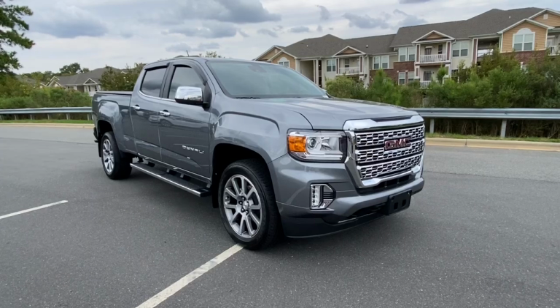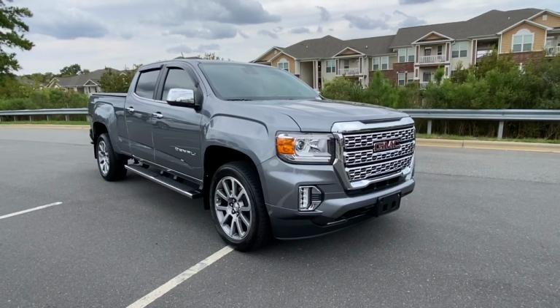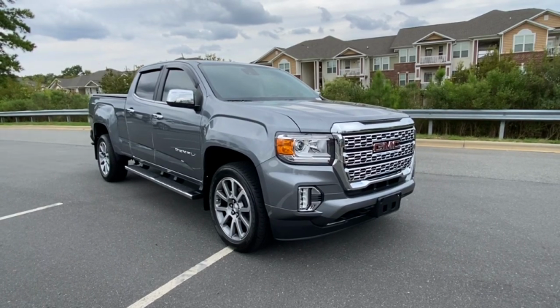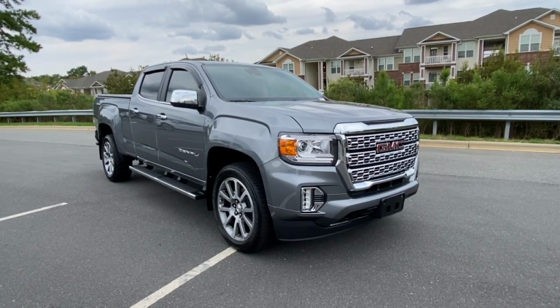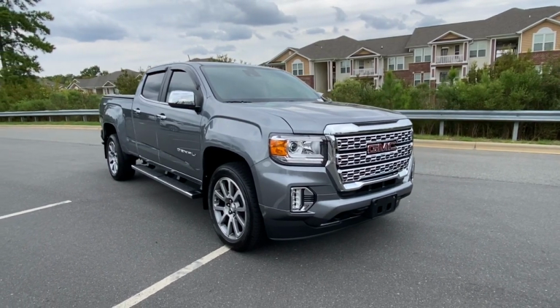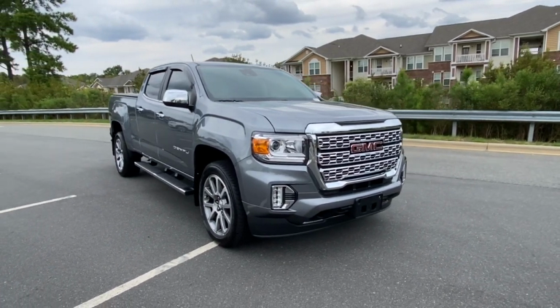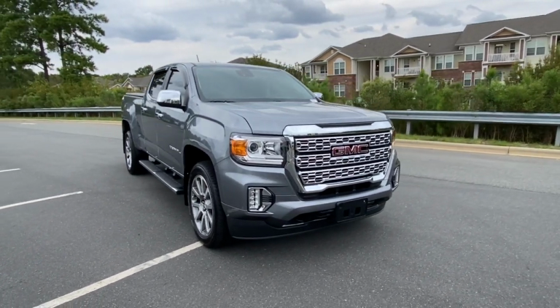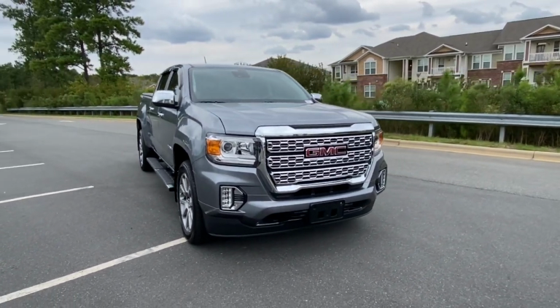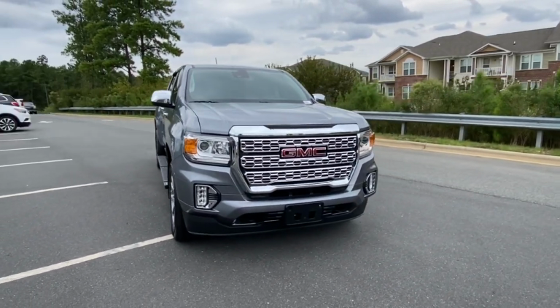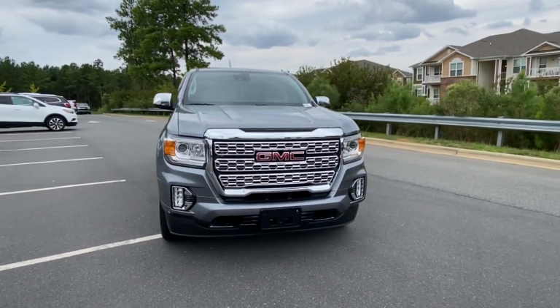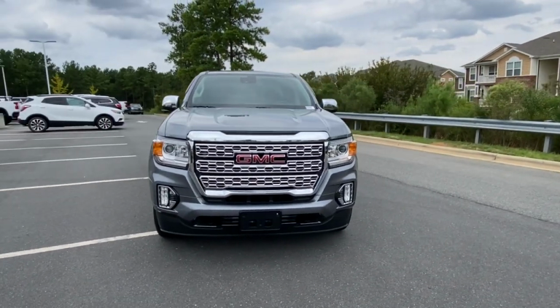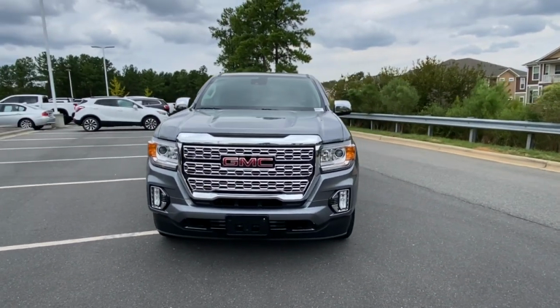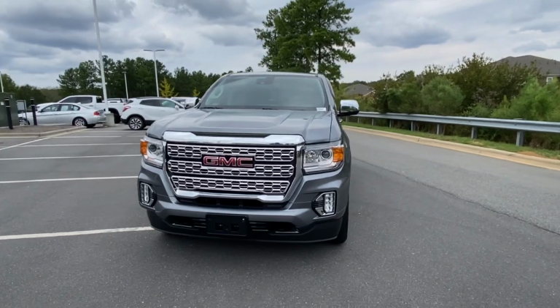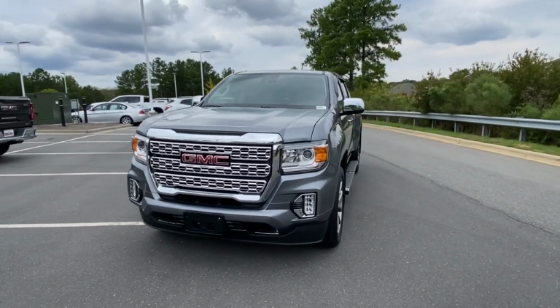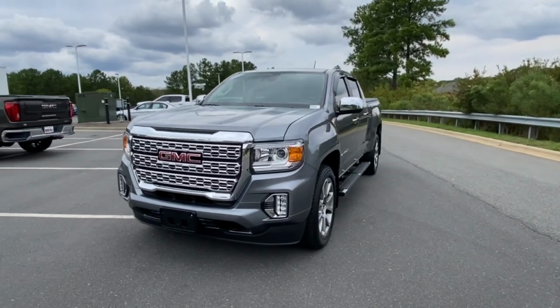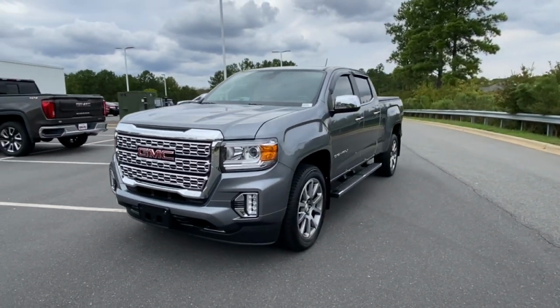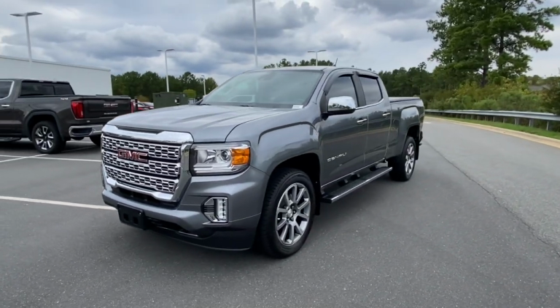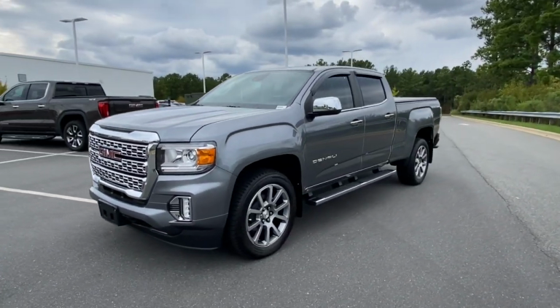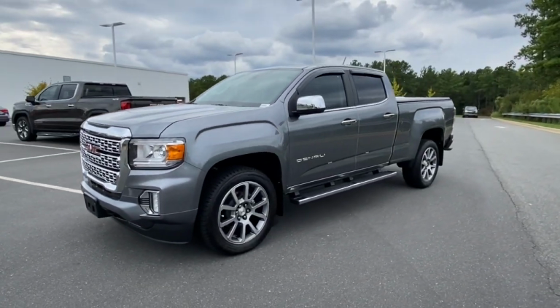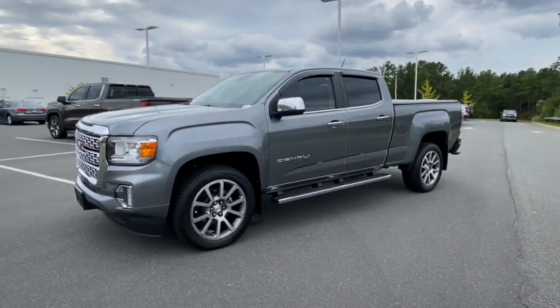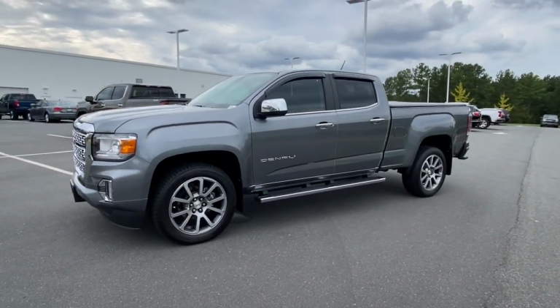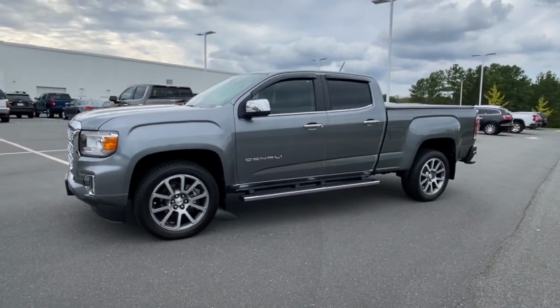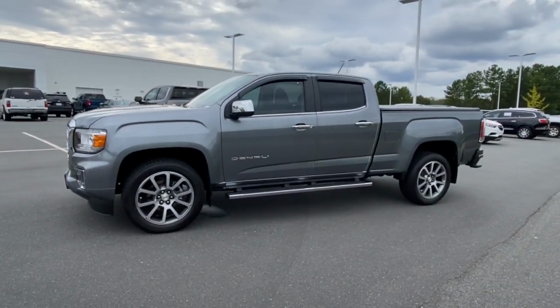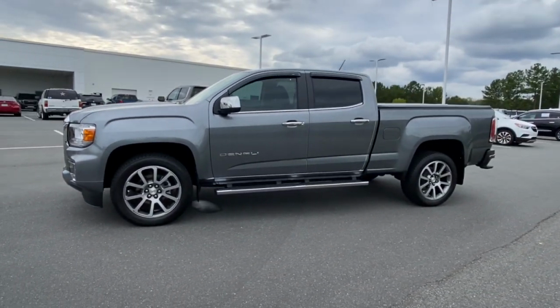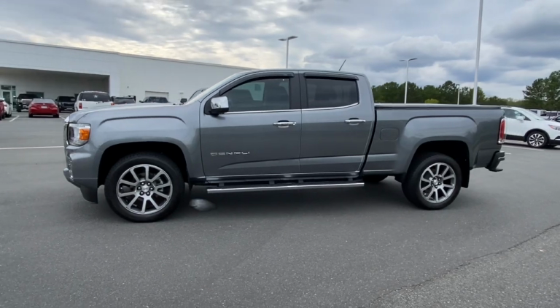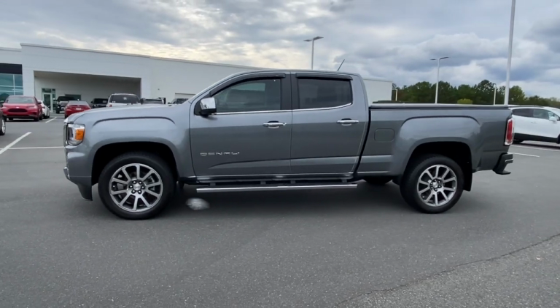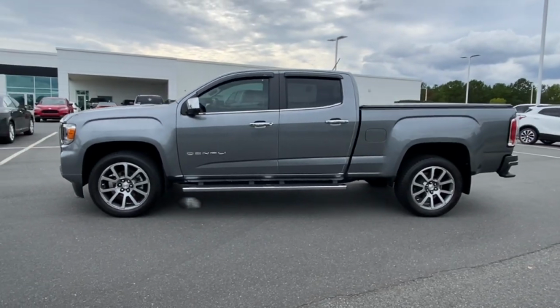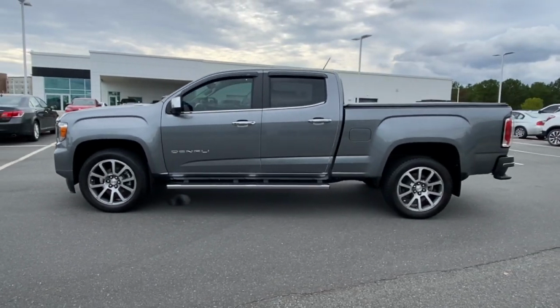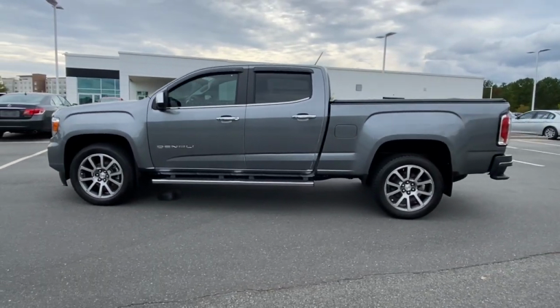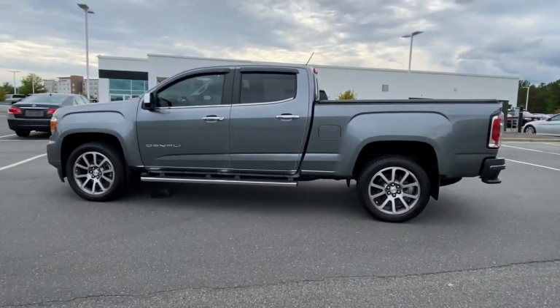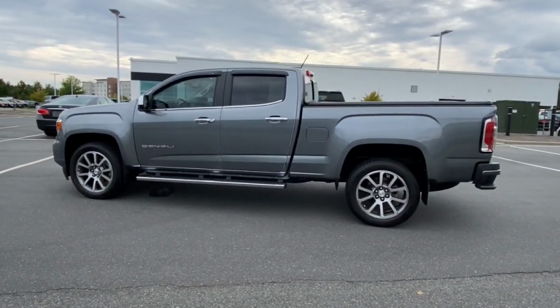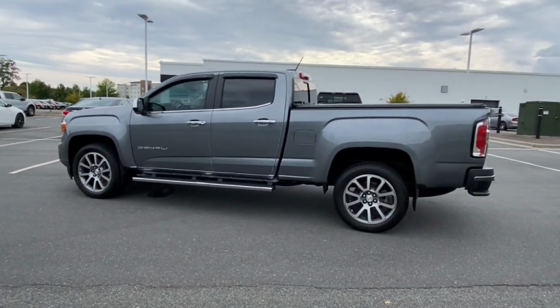You will love the features of this 2022 GMC Canyon. With less than 10,000 miles on the odometer, this vehicle provides excellent value. Here's a well-built Canyon that's right-sized to fit perfectly into your modern lifestyle.